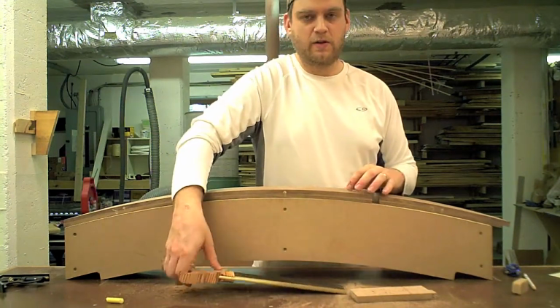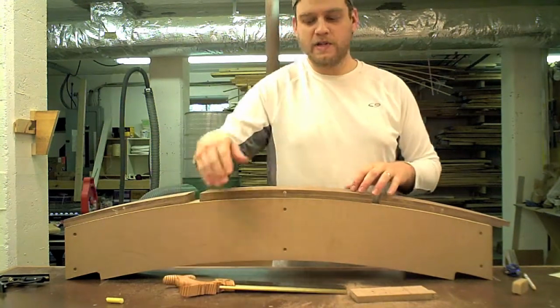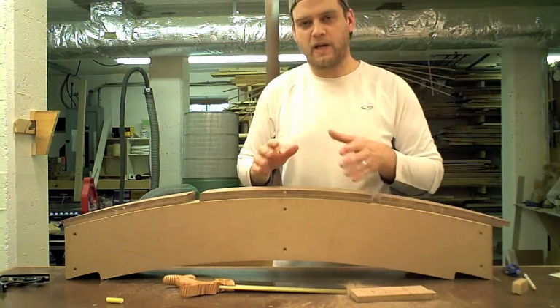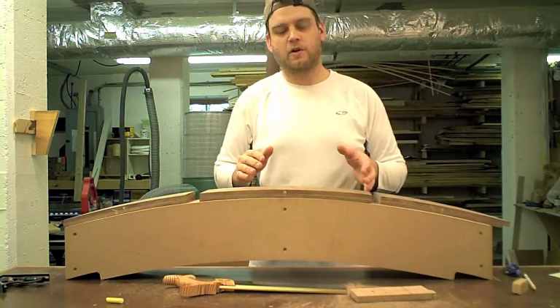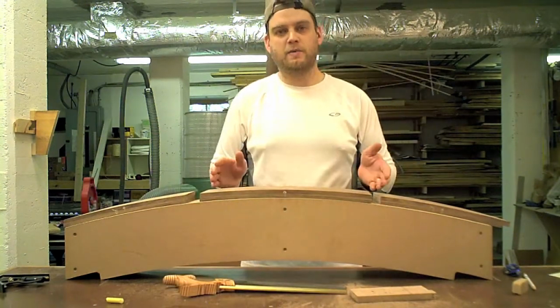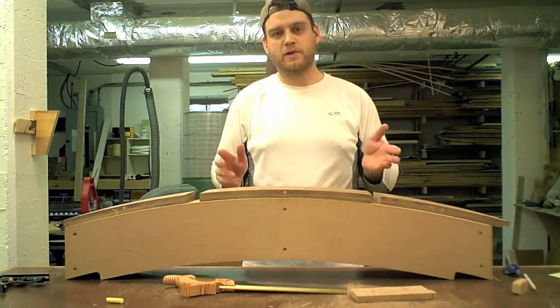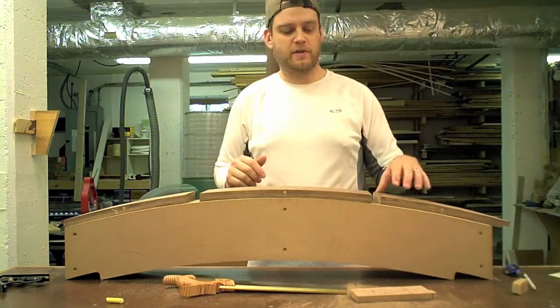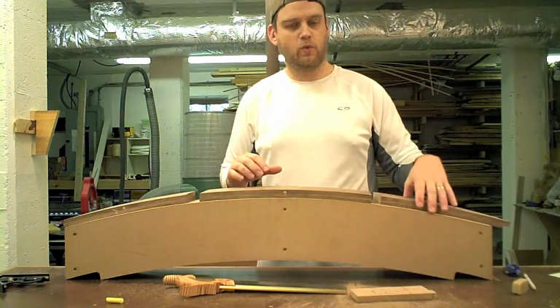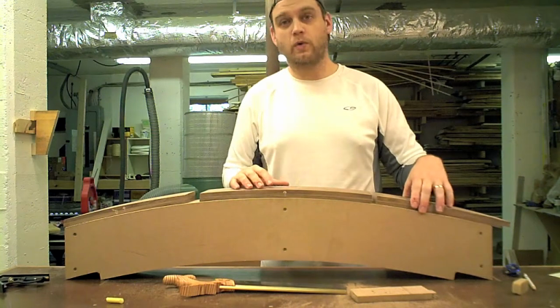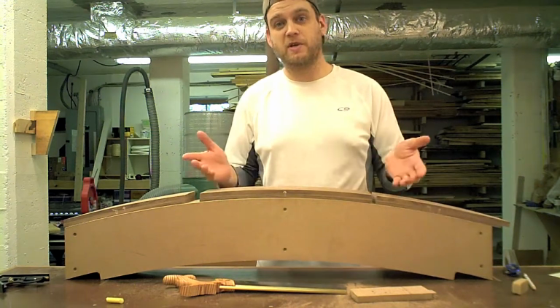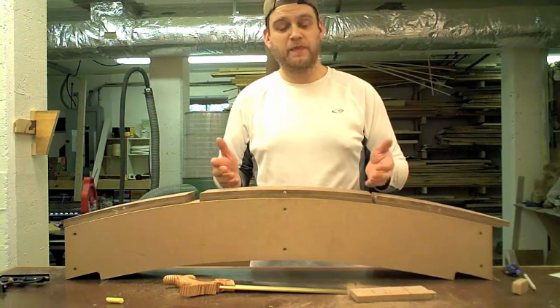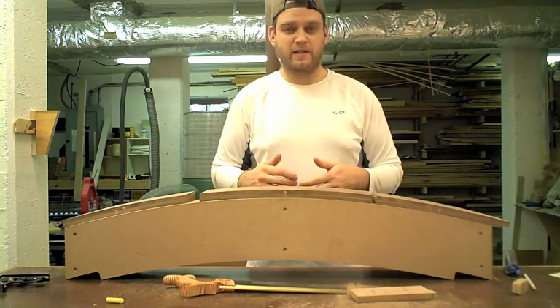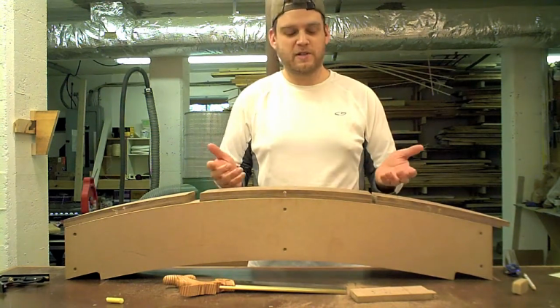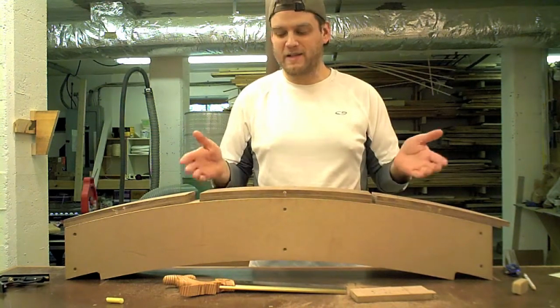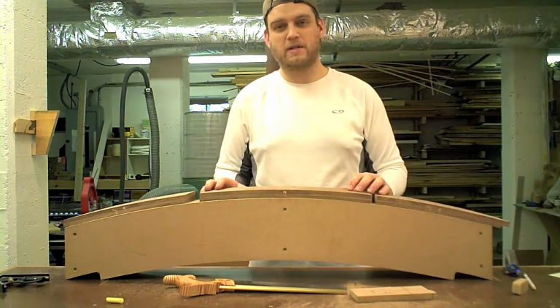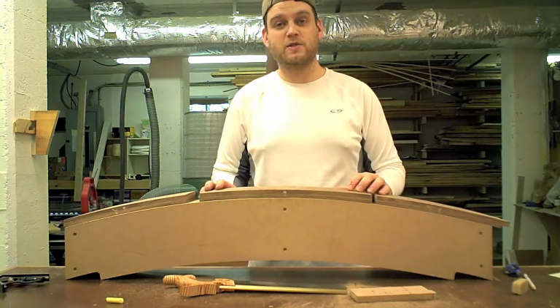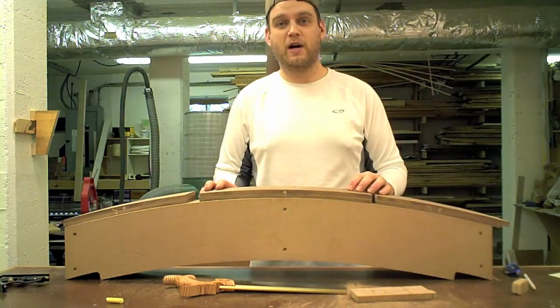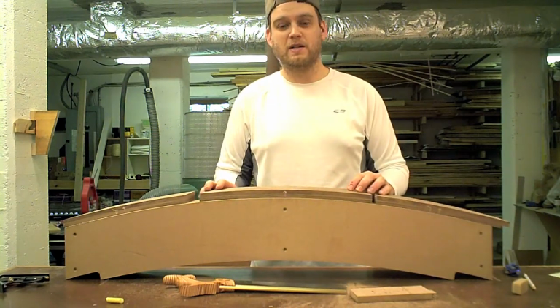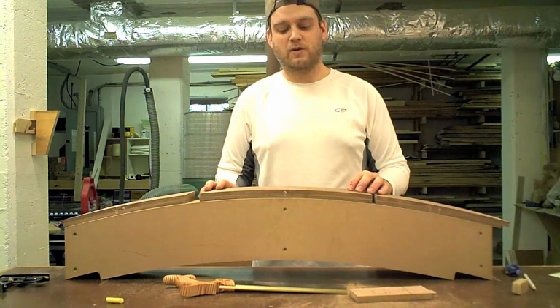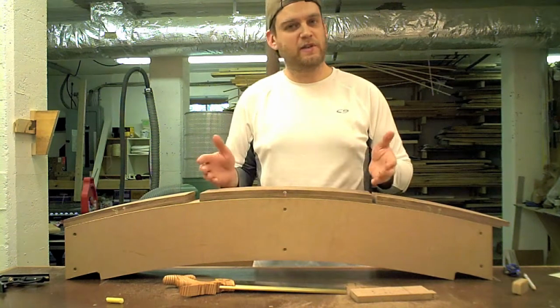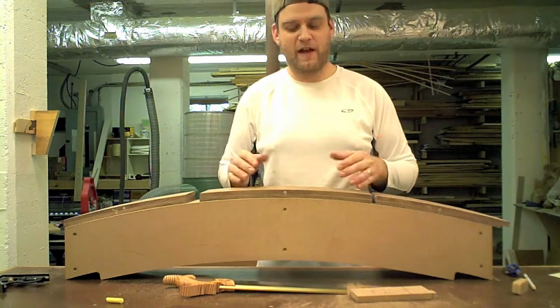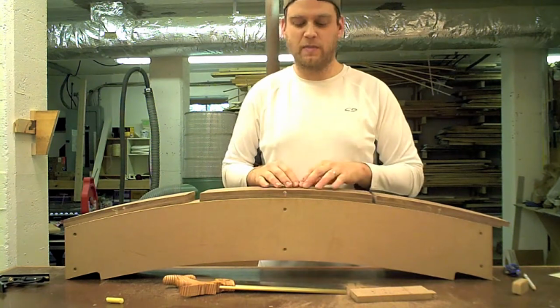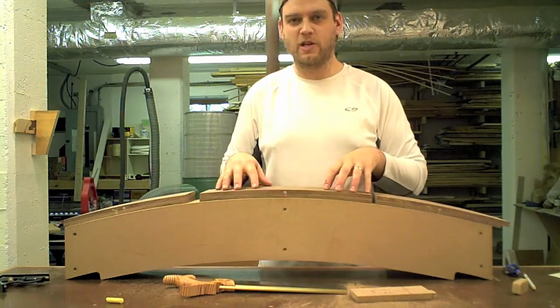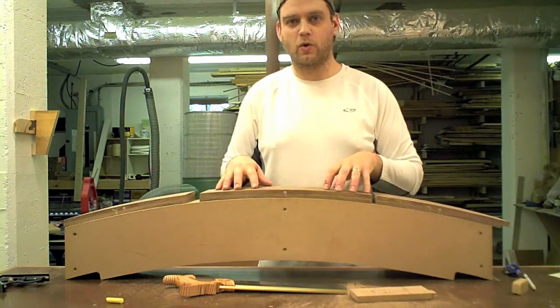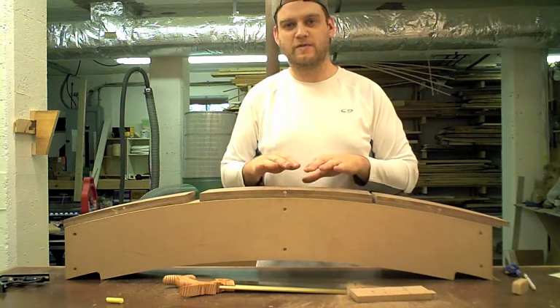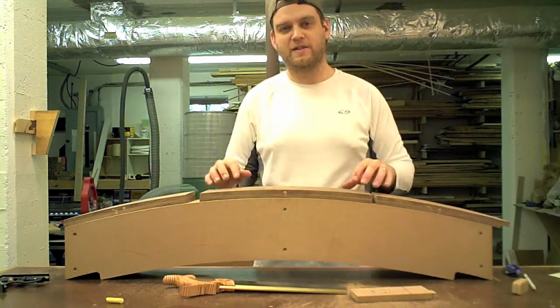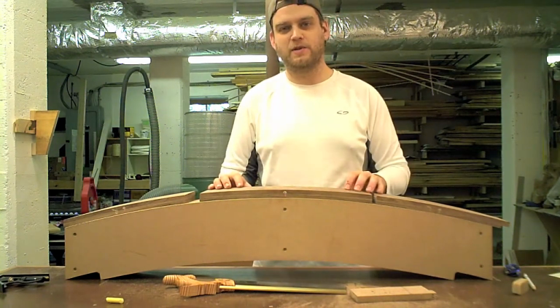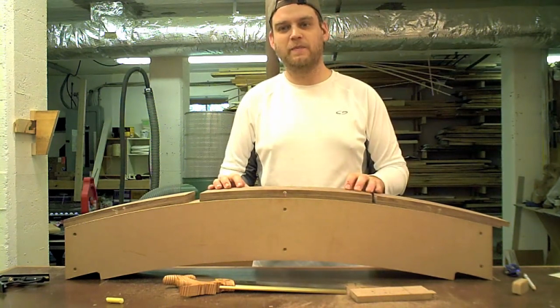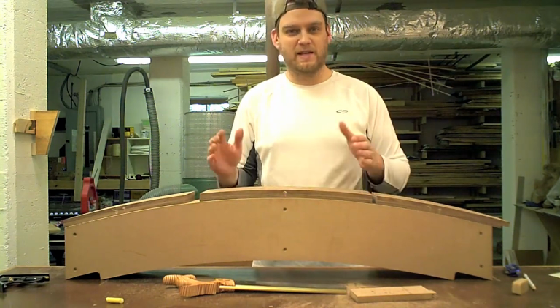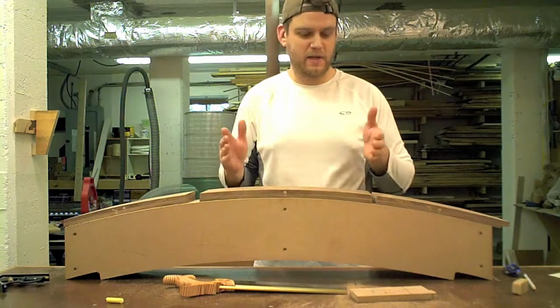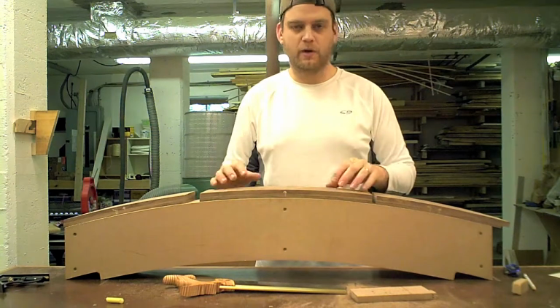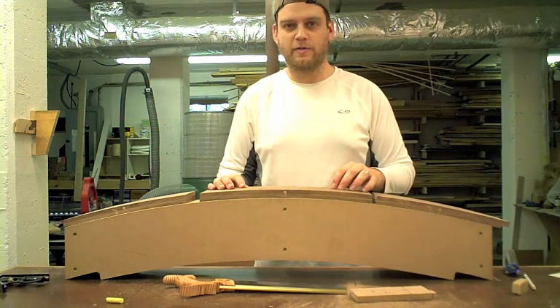I used the handsaw for this operation and the whole thing took about 10 minutes. The reason I went with the handsaw over the table saw was a couple of things. One was speed — it took me about 10 minutes to make these two cuts, which is definitely a lot faster than making a jig to hold this flat in the table saw, setting it up, and running it through.